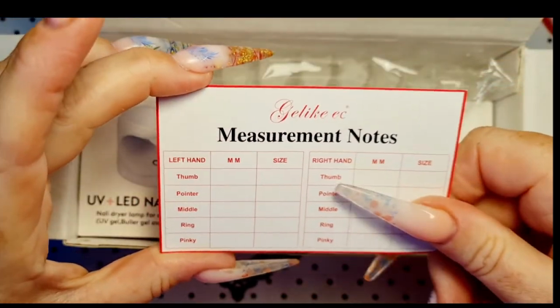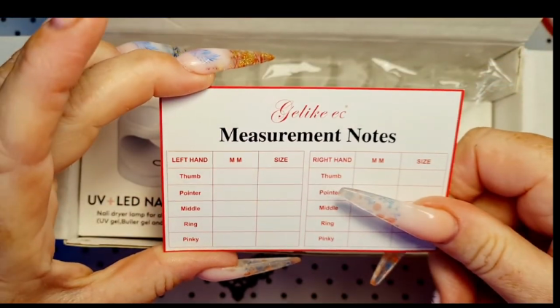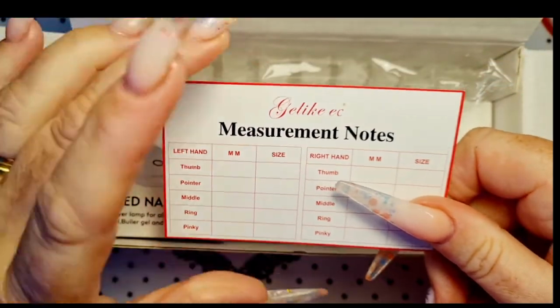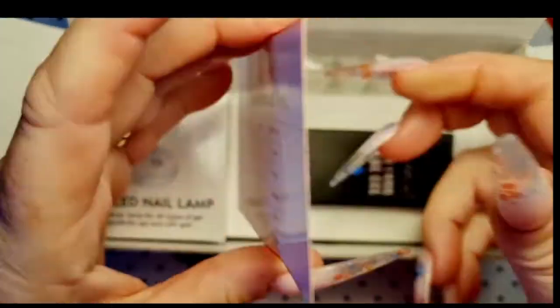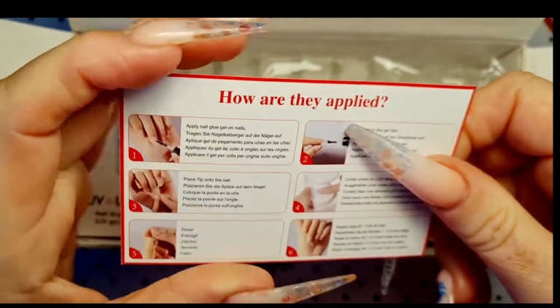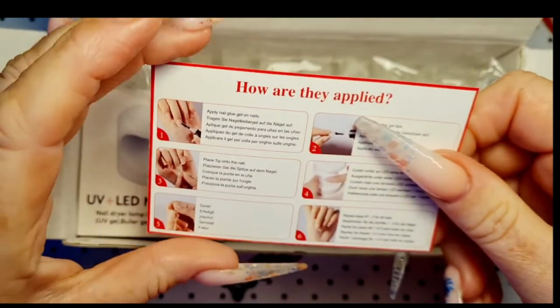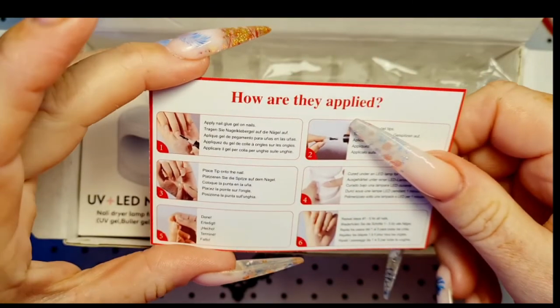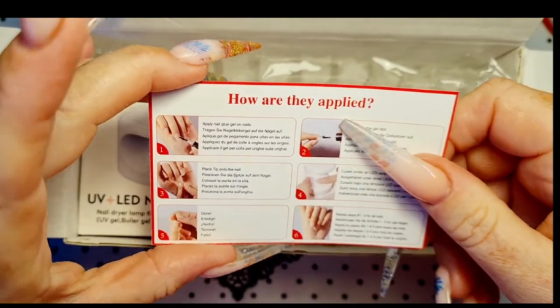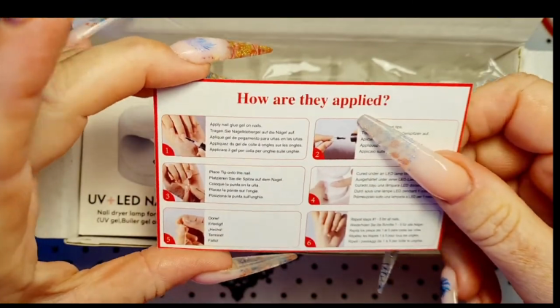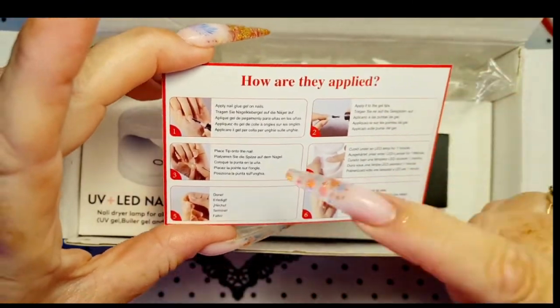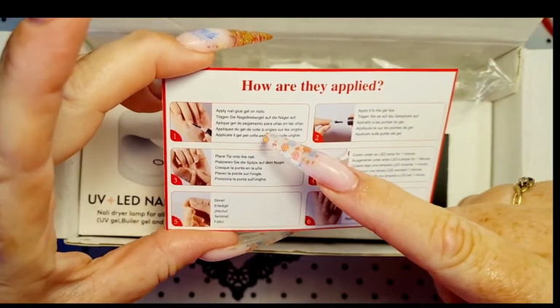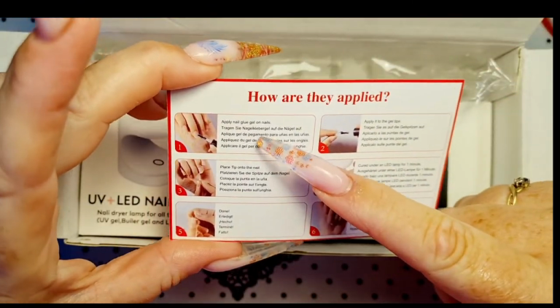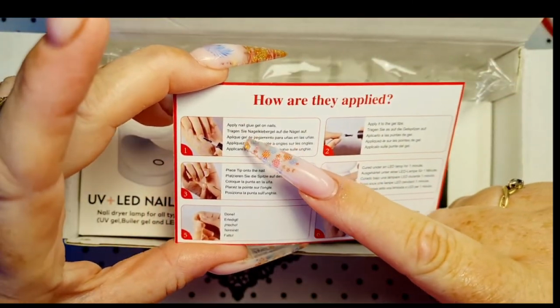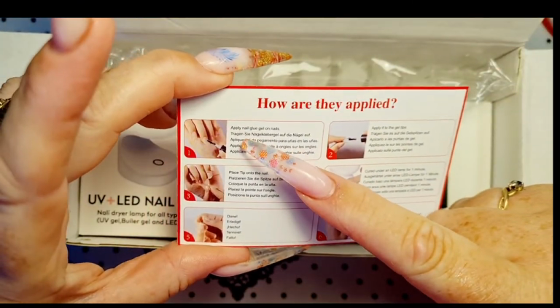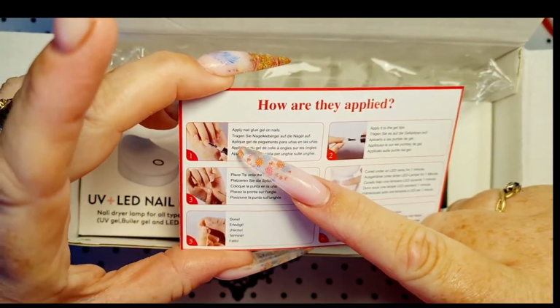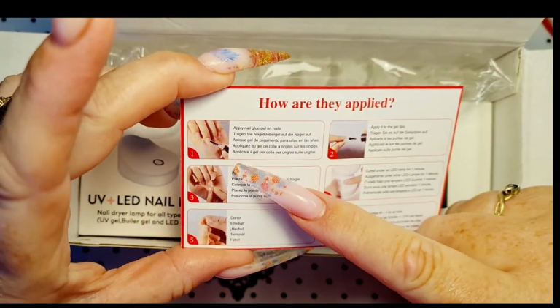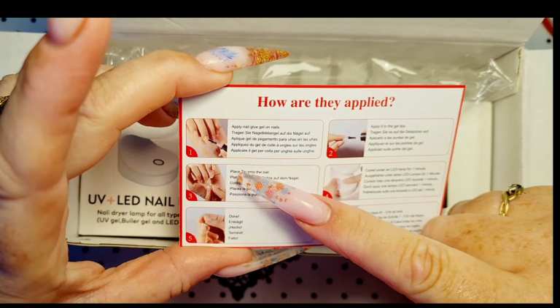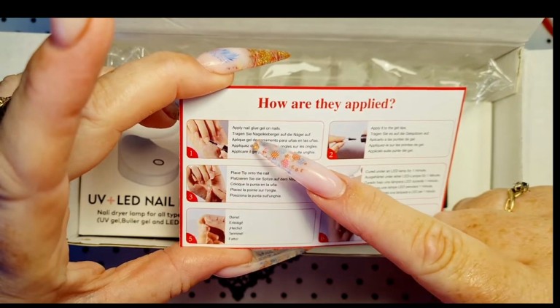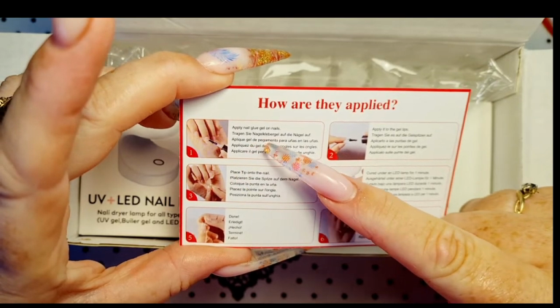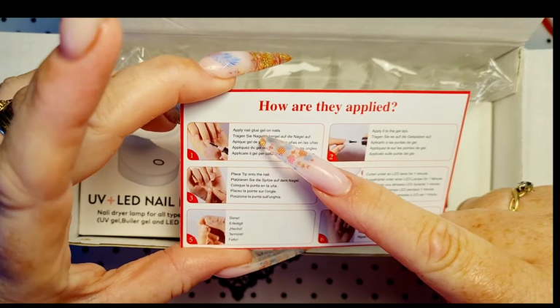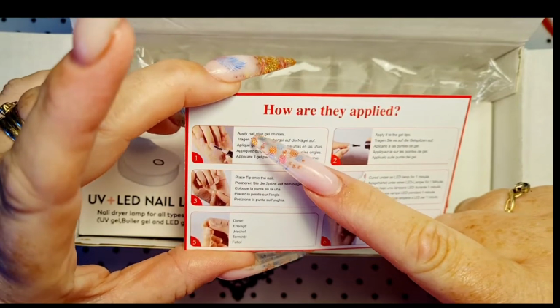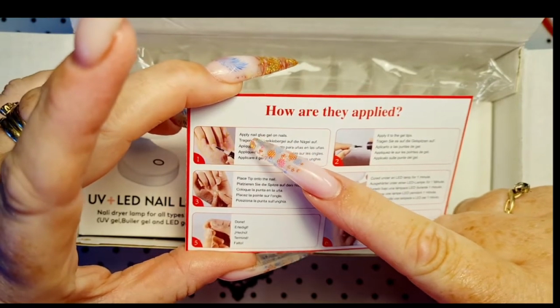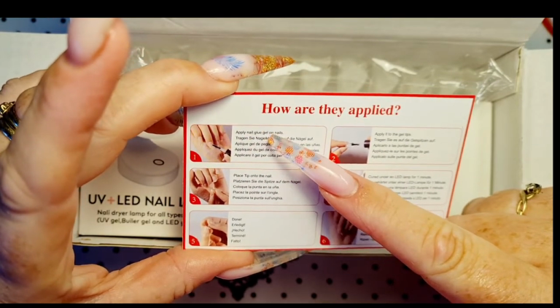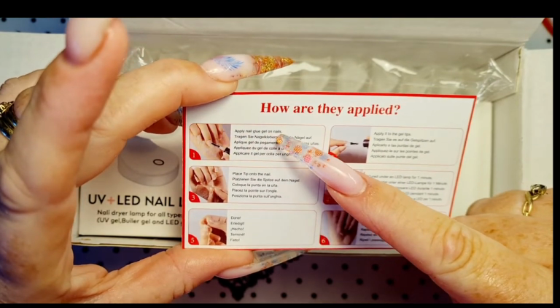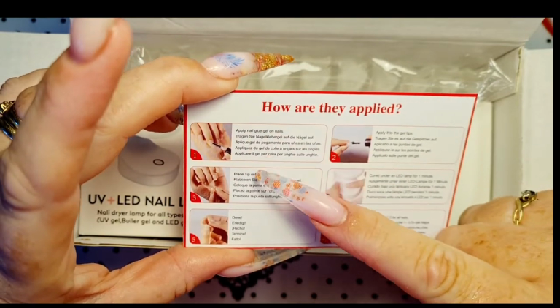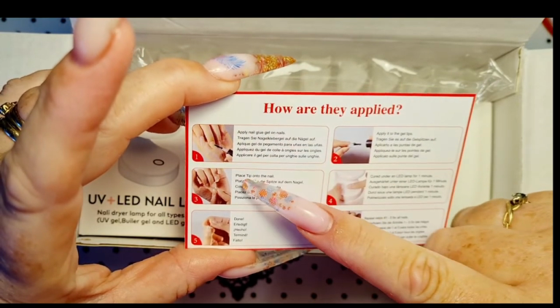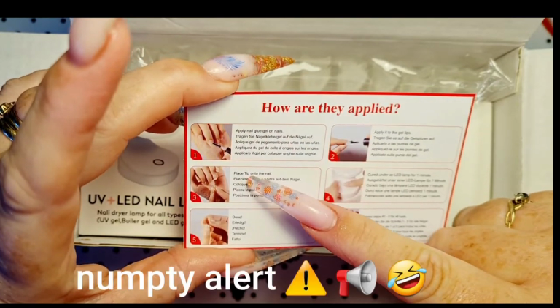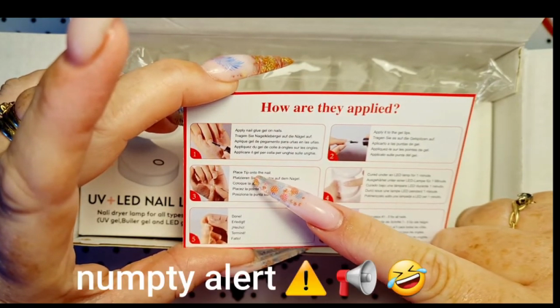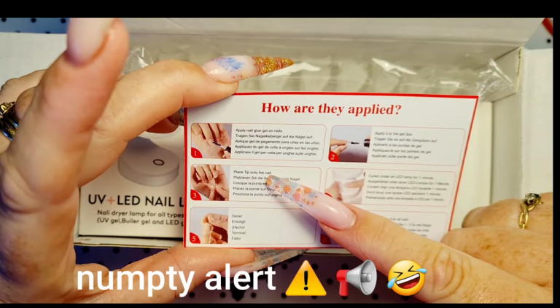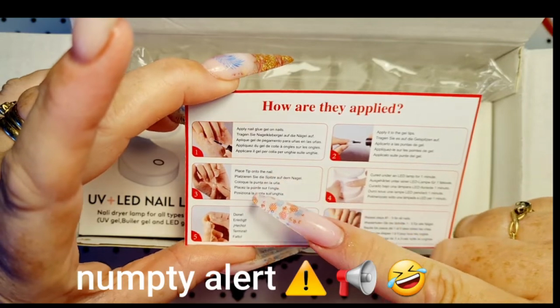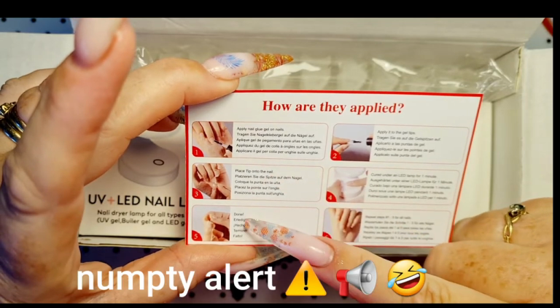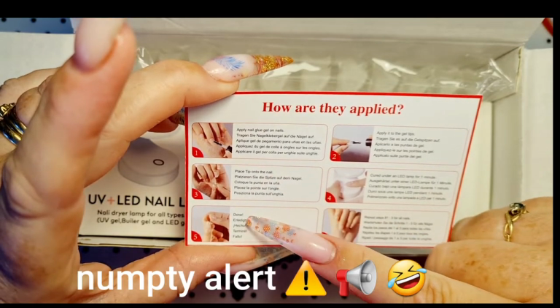Measurement notes — oh, that's cool! We've got application instructions: apply nail glue on nails, place tip onto nail. Done.